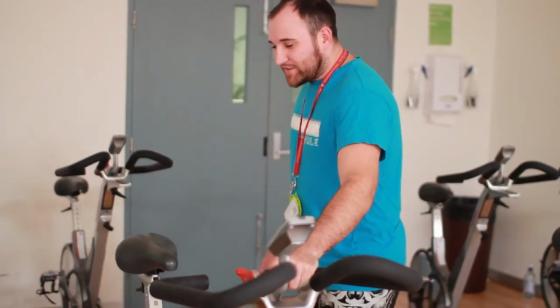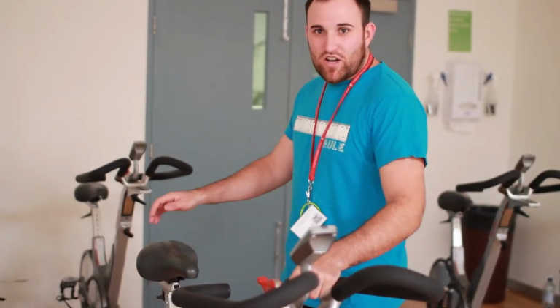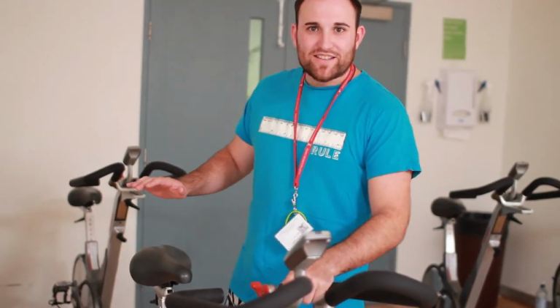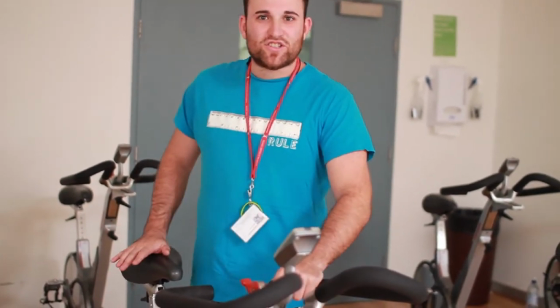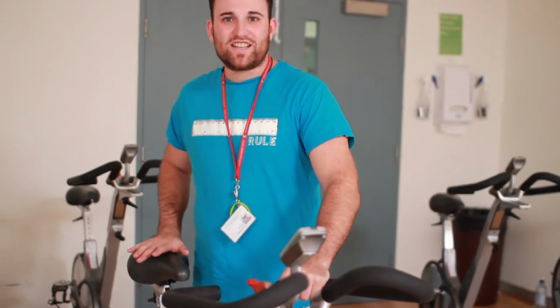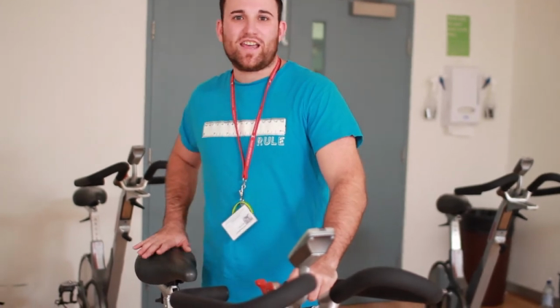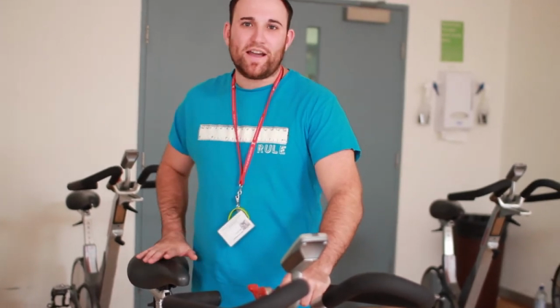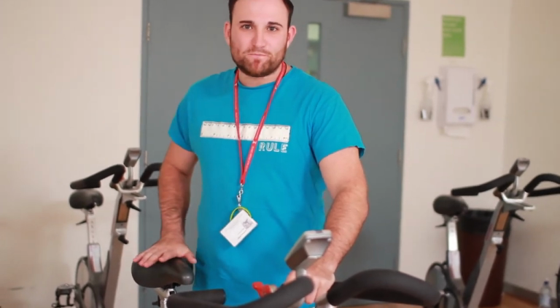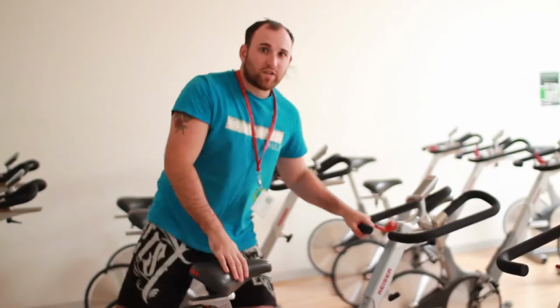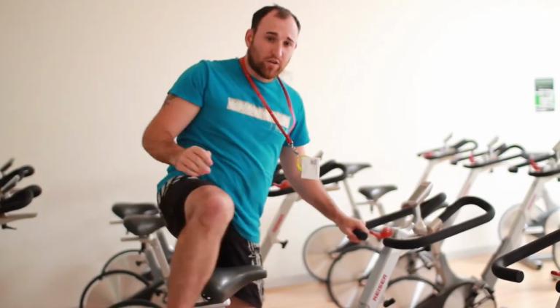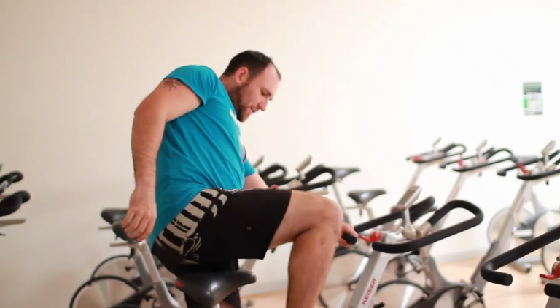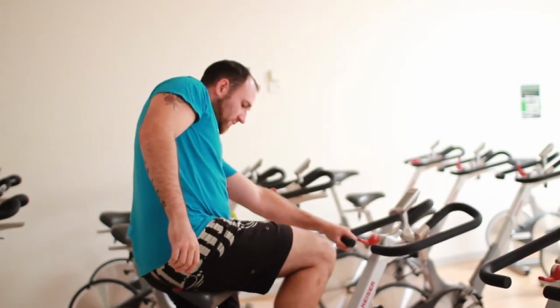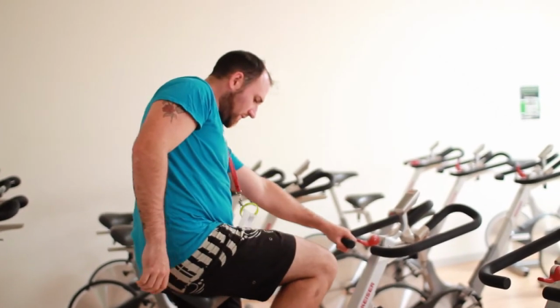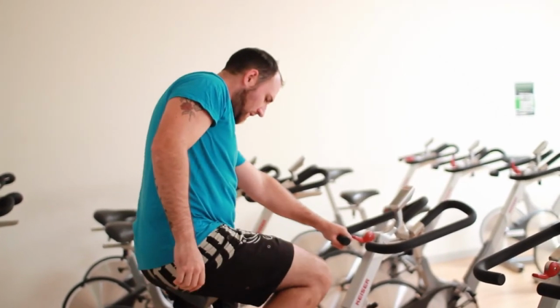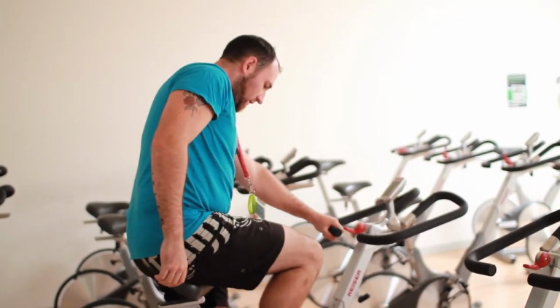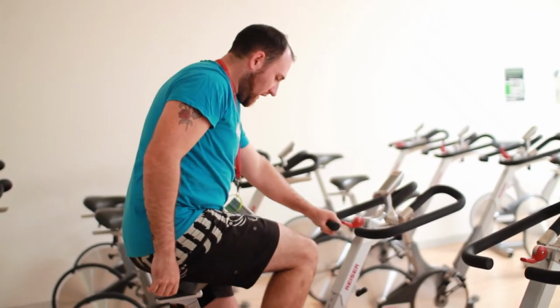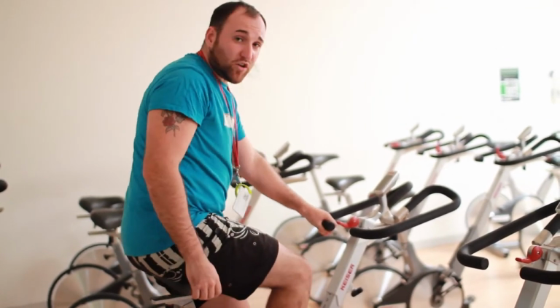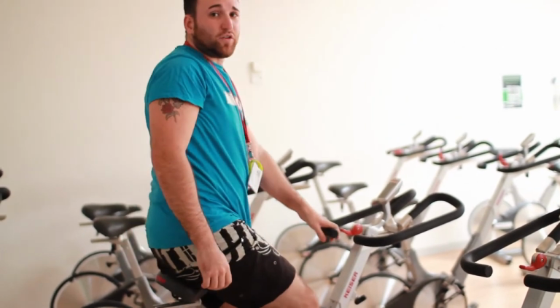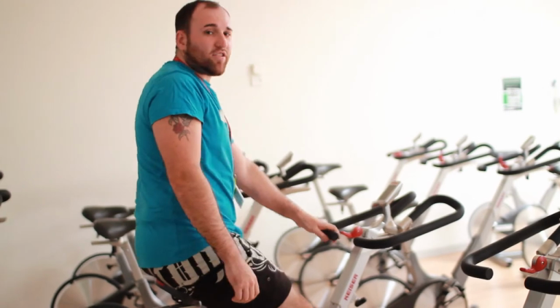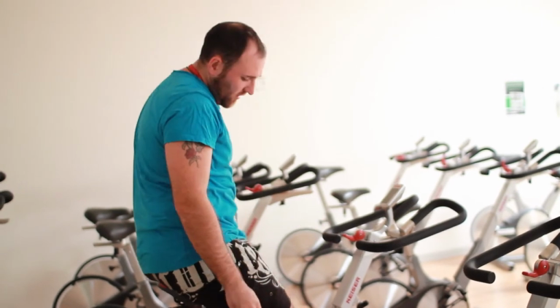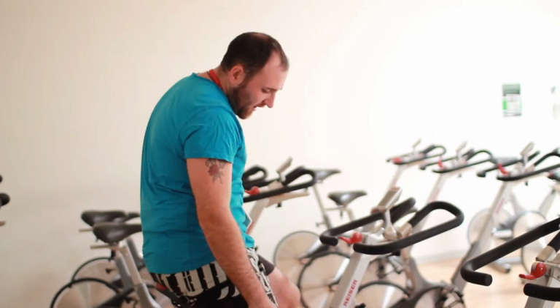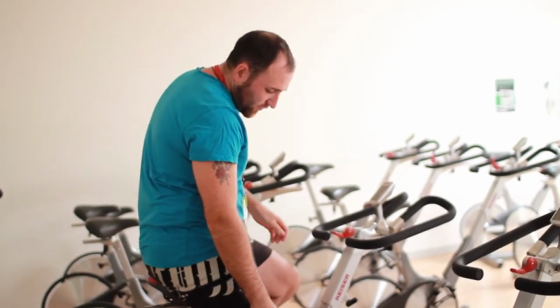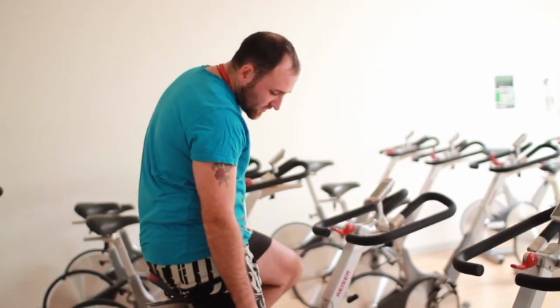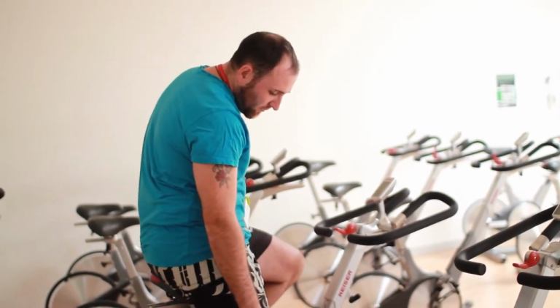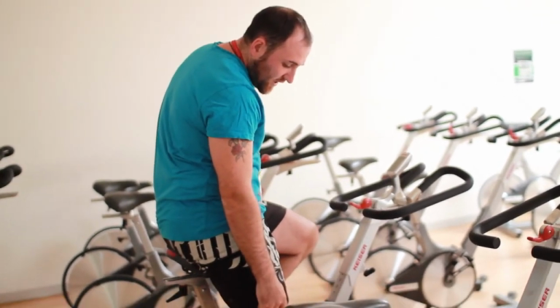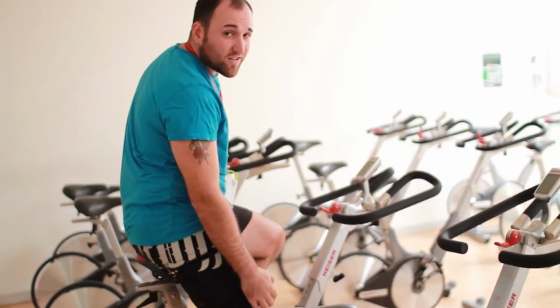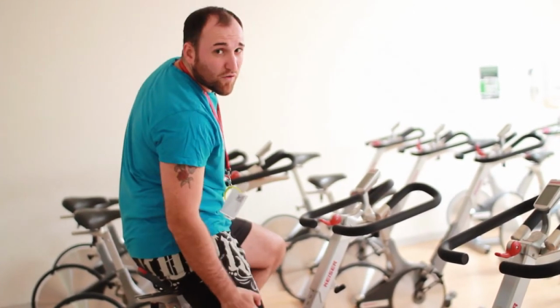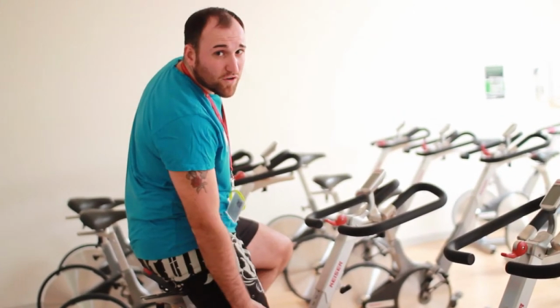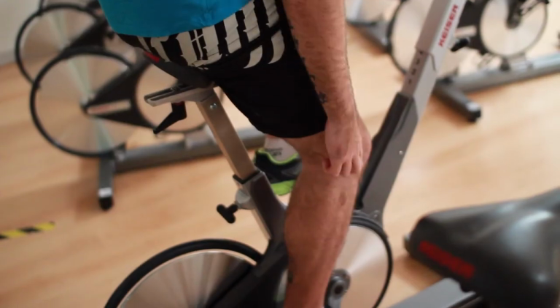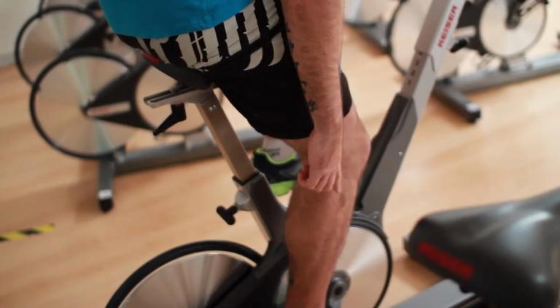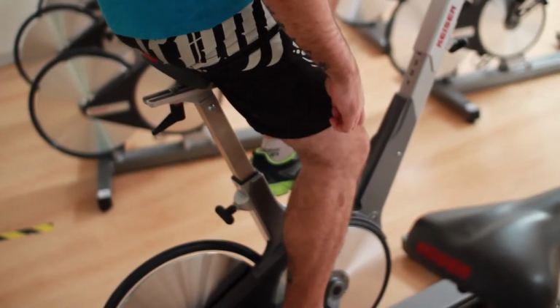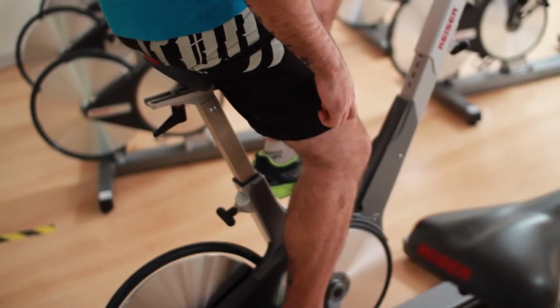So to start with, let's adjust your seat to hip height. Let's get on the bike. What you're looking for, as you focus on the bottom of the turn, you're looking for a 45-degree angle in that knee there.